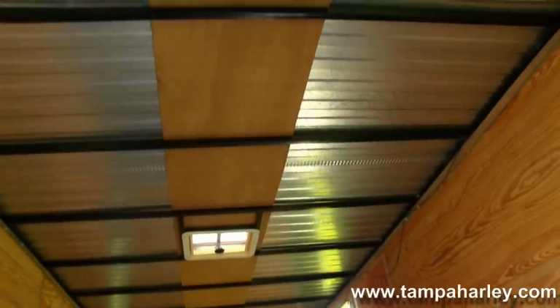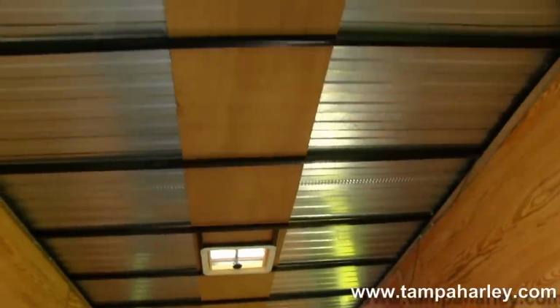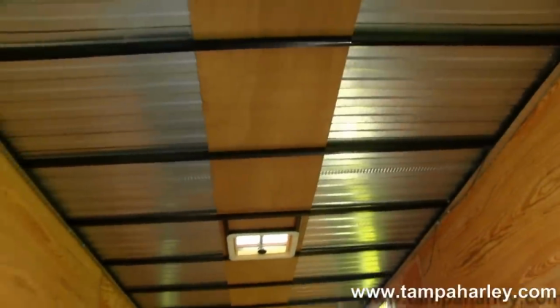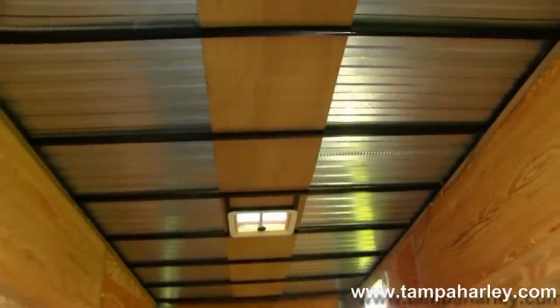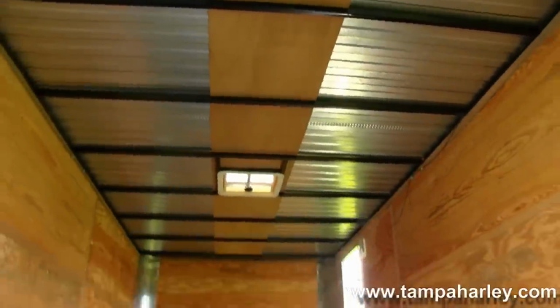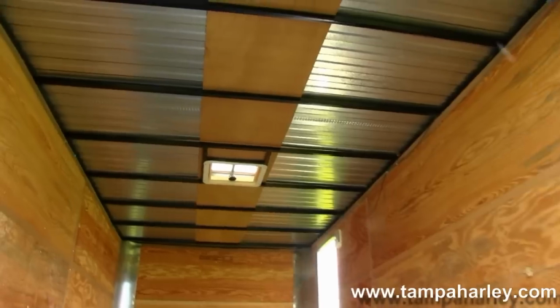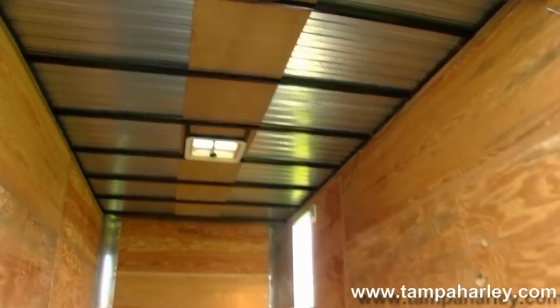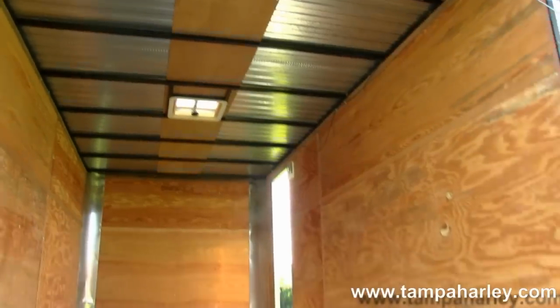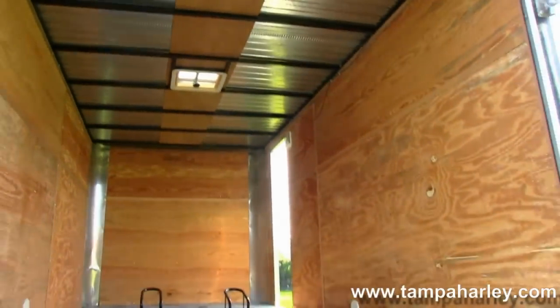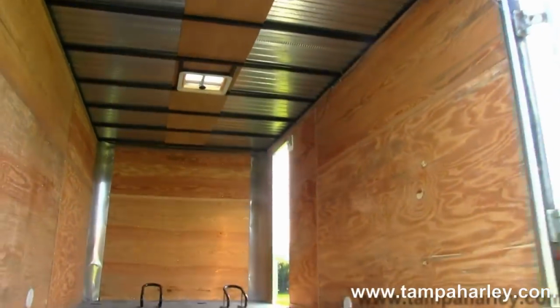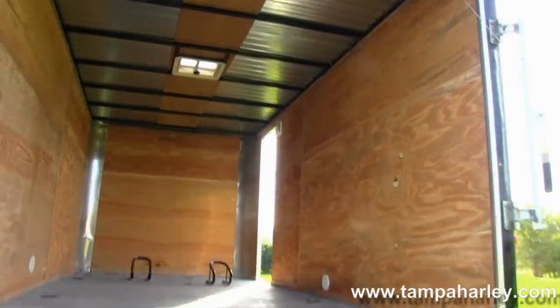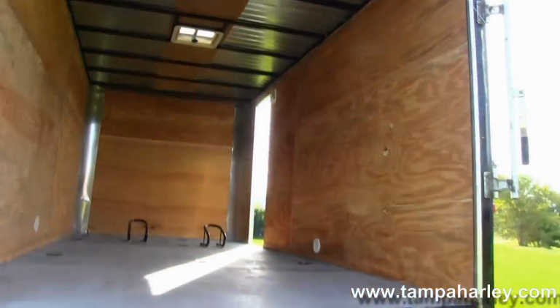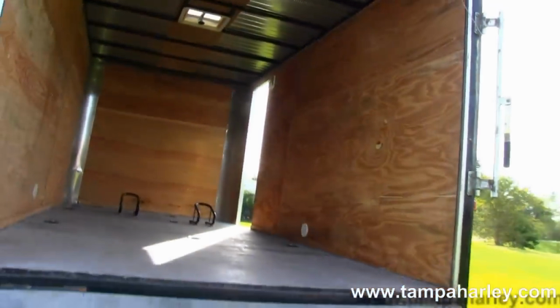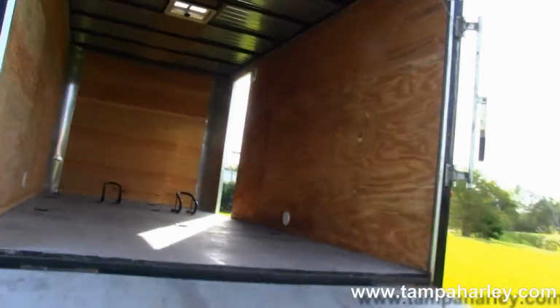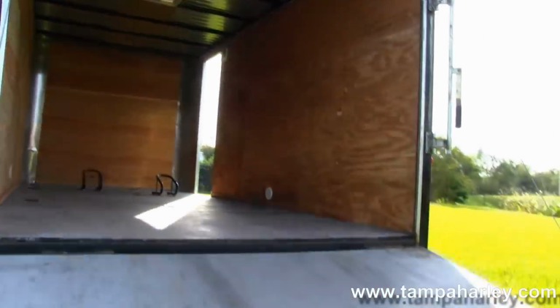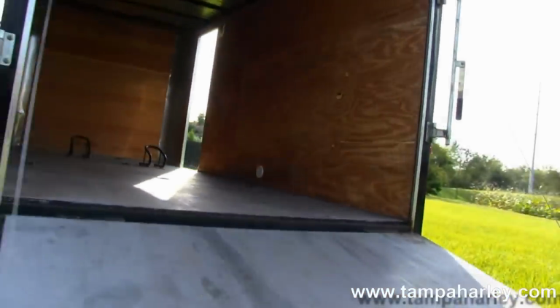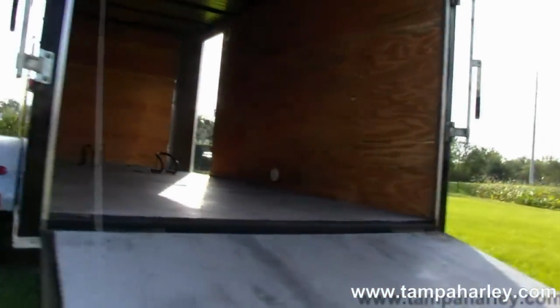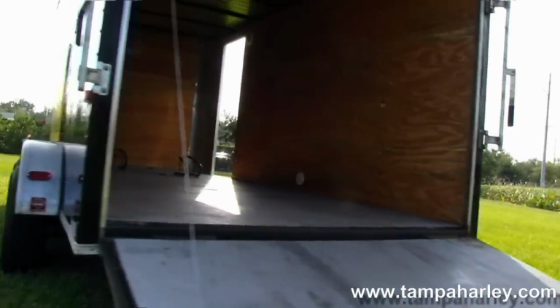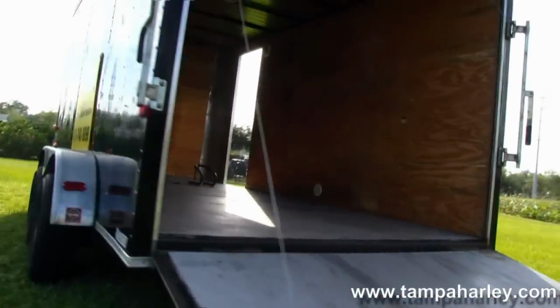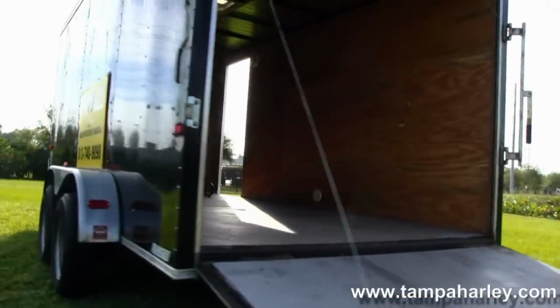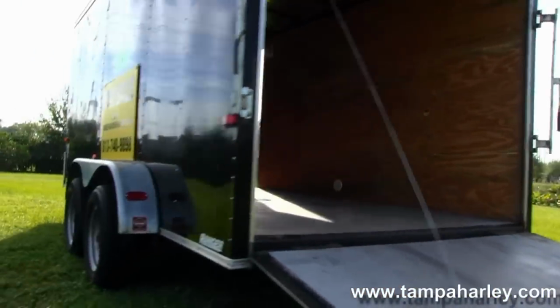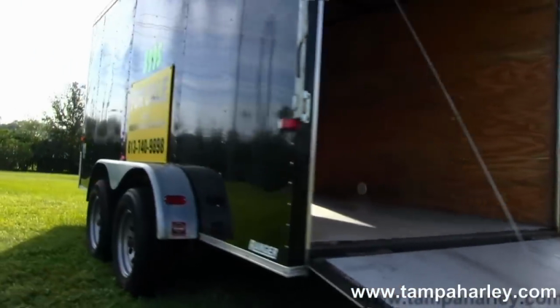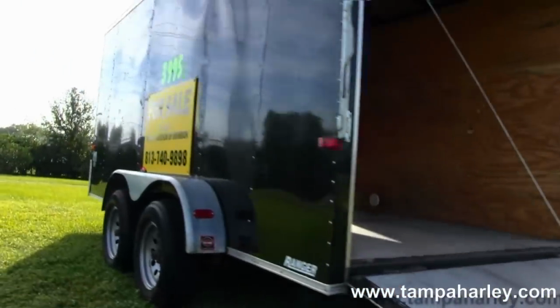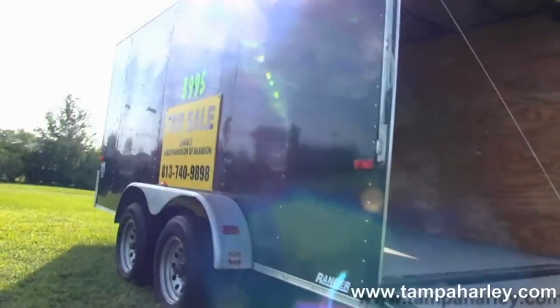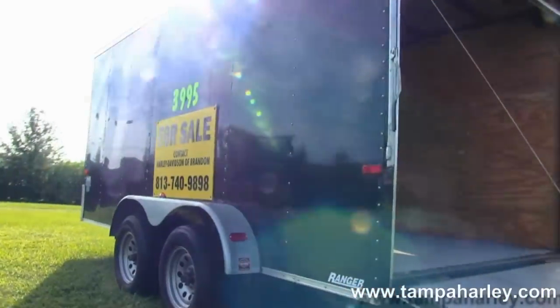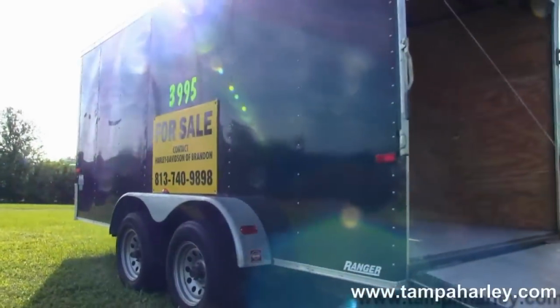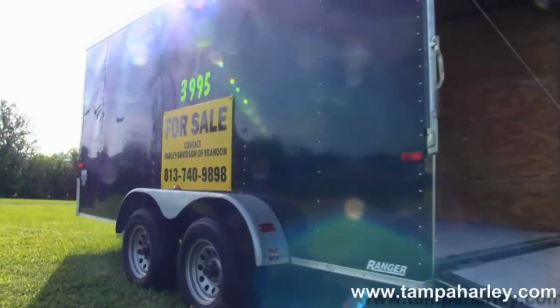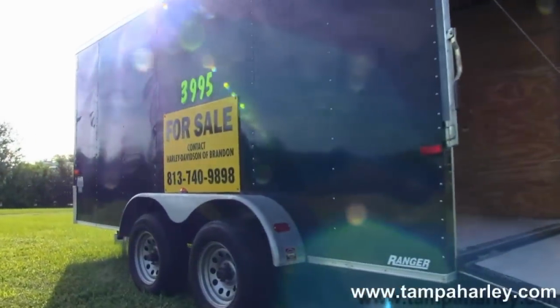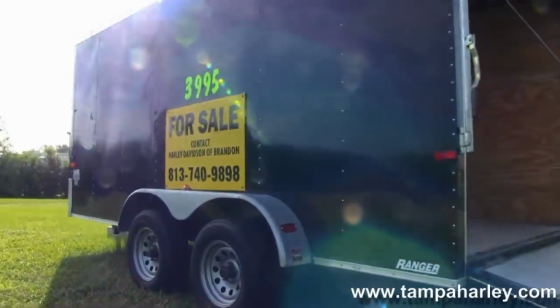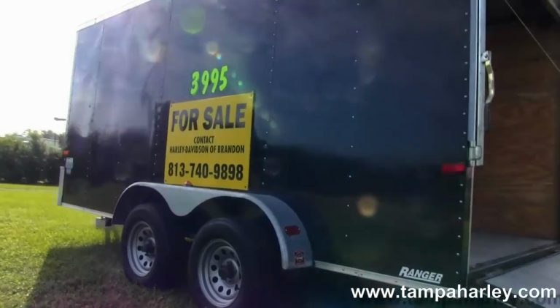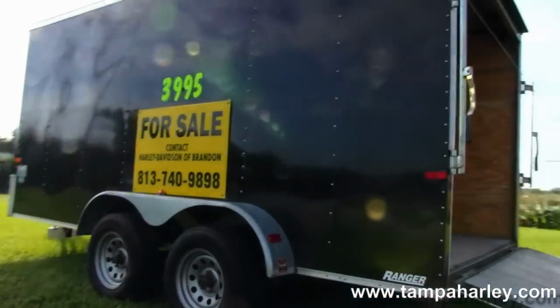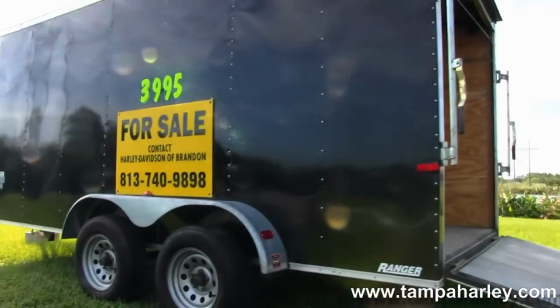Remember, here at the world-famous Brandon Harley-Davidson, all our bikes are fully serviced and safety inspected. We take anything on trade — trailers, cars, boats, campers — you name it, we take it.